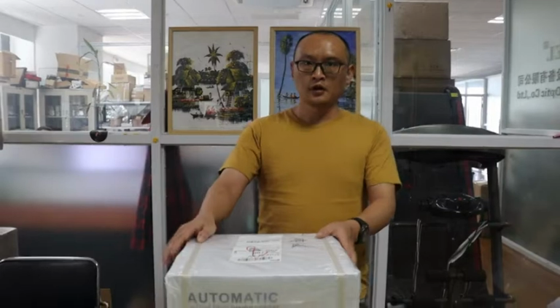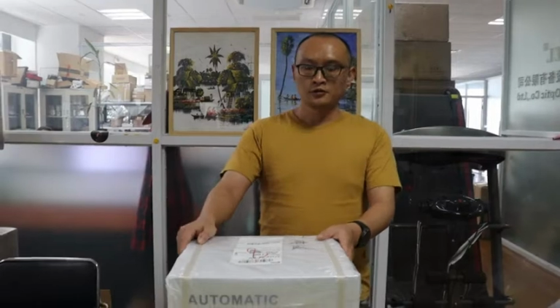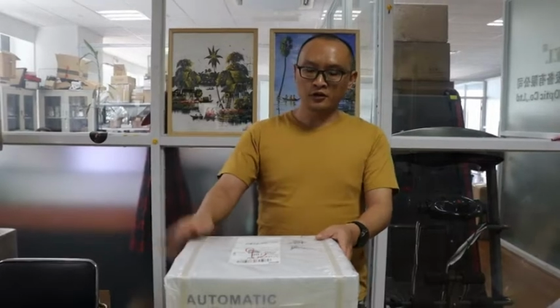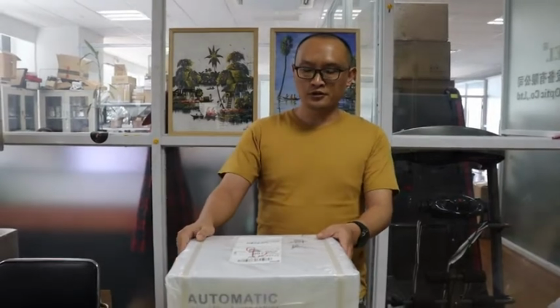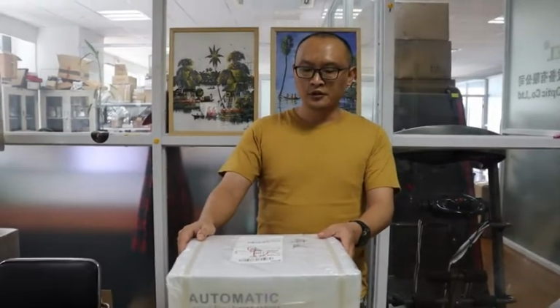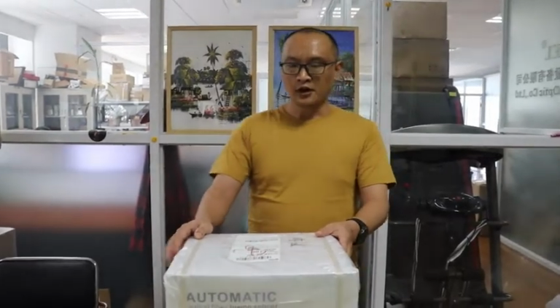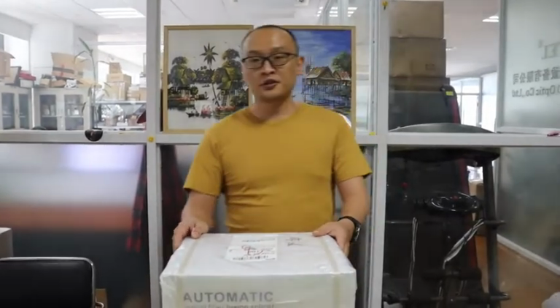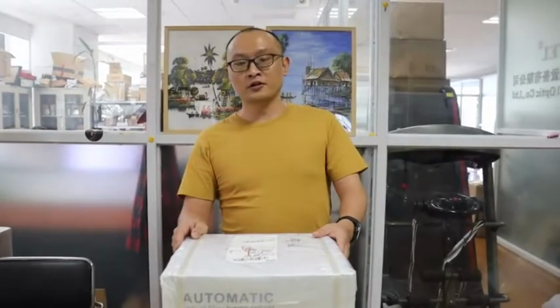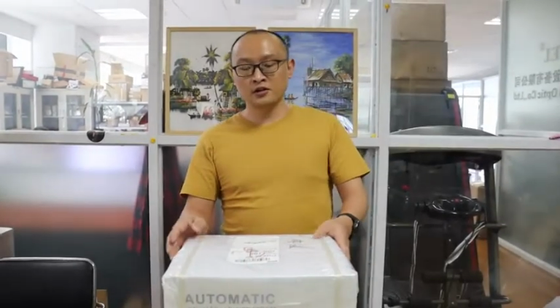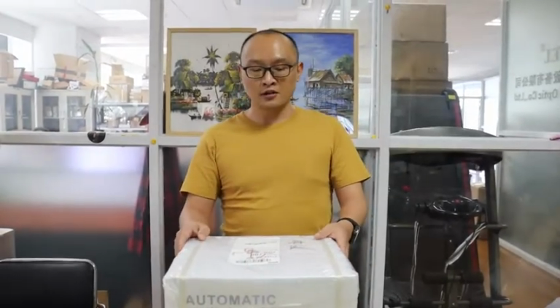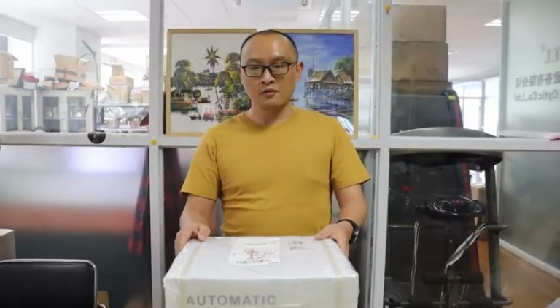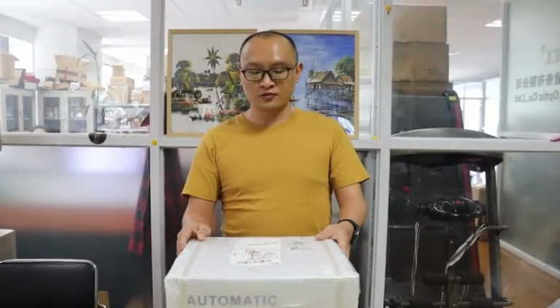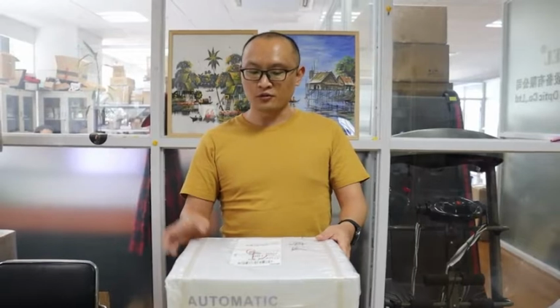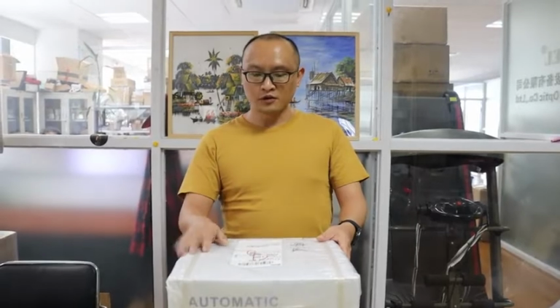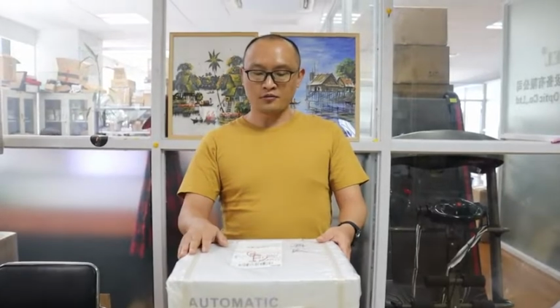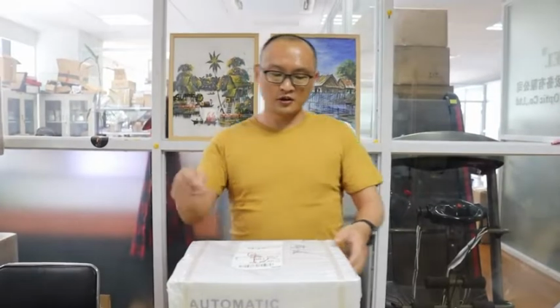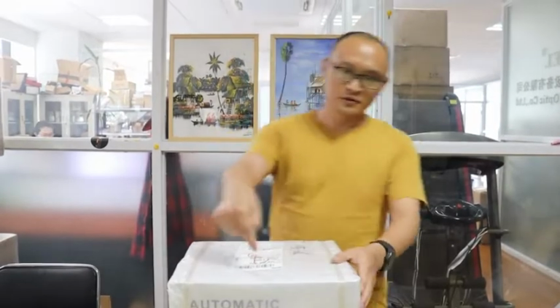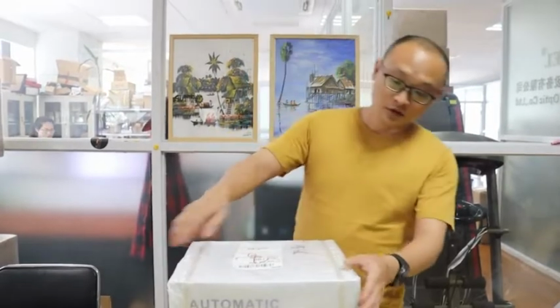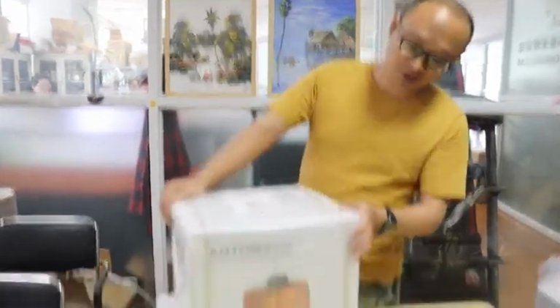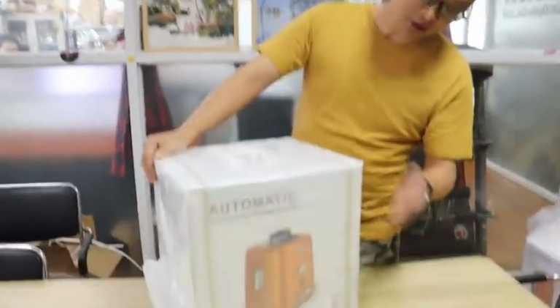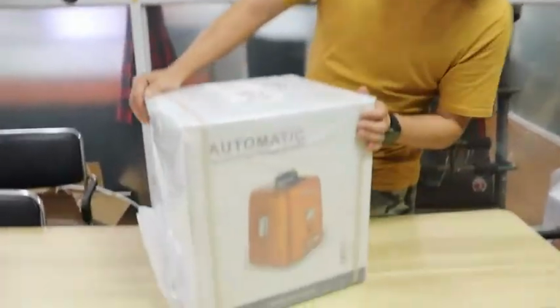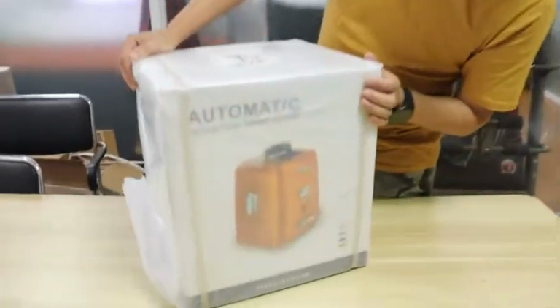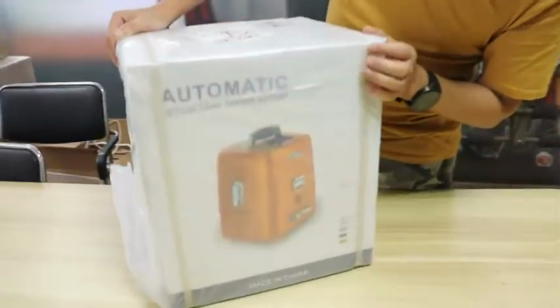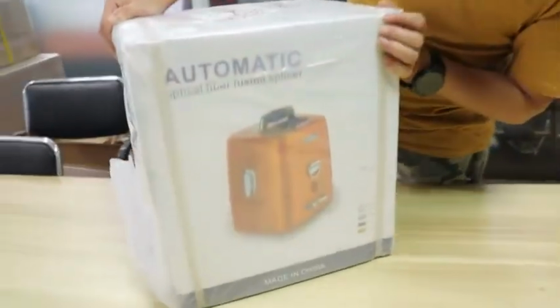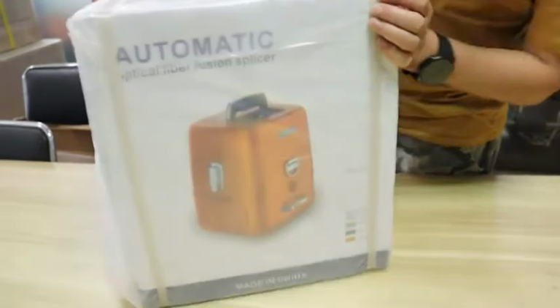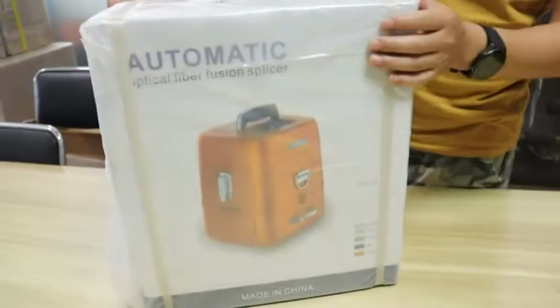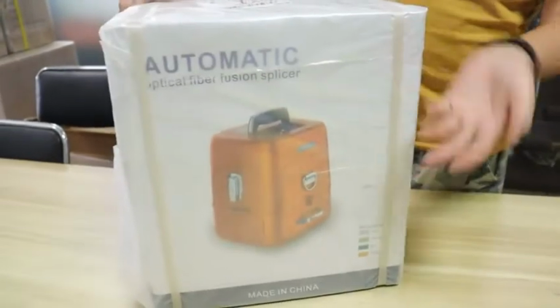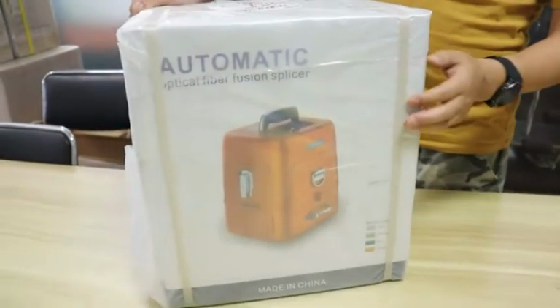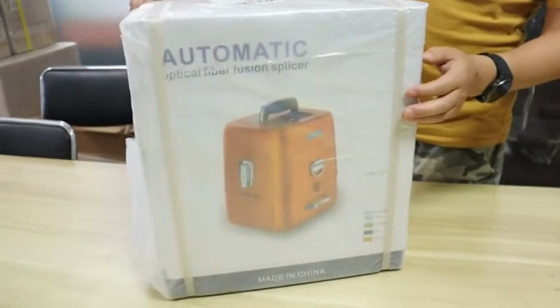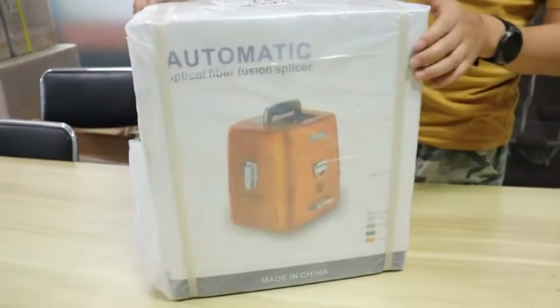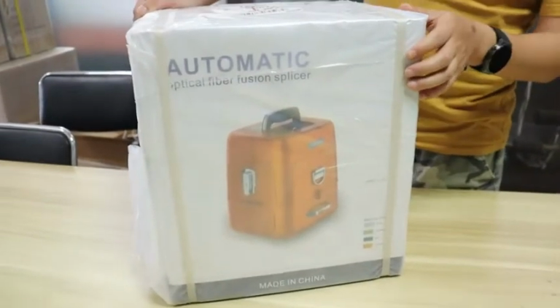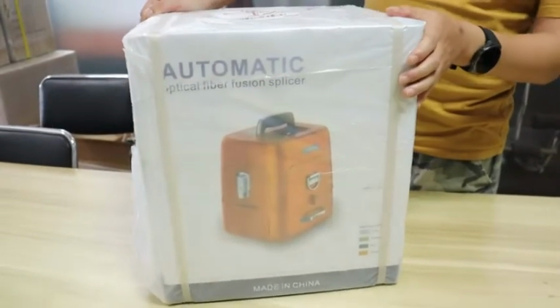Good morning guys. Today we are going to take an unboxing video about this fiber fusion splicer. This is the AI9.